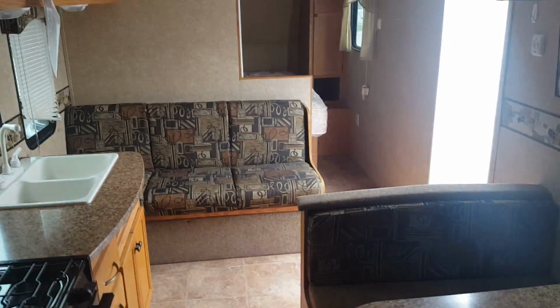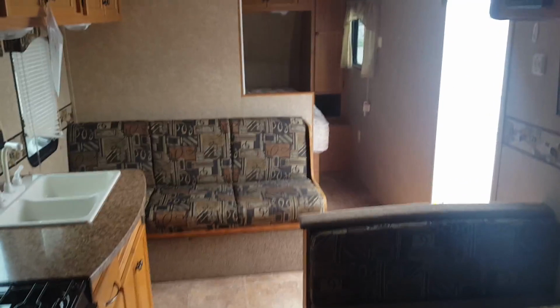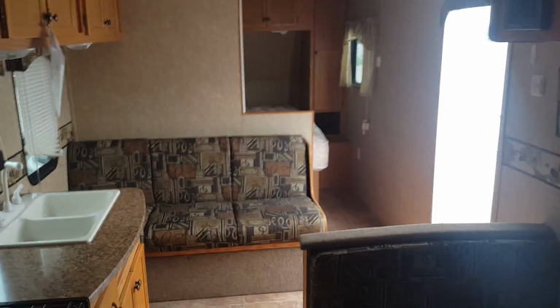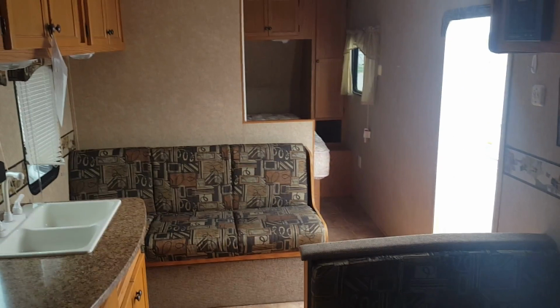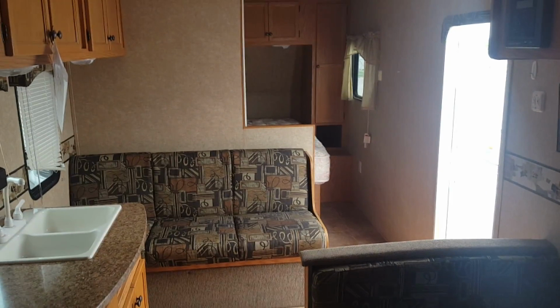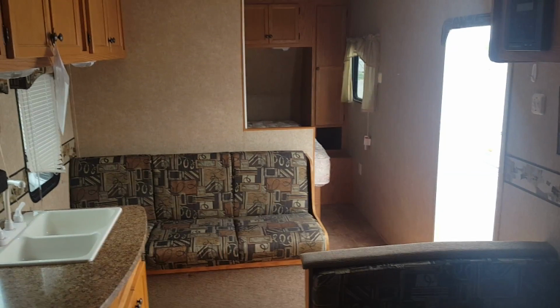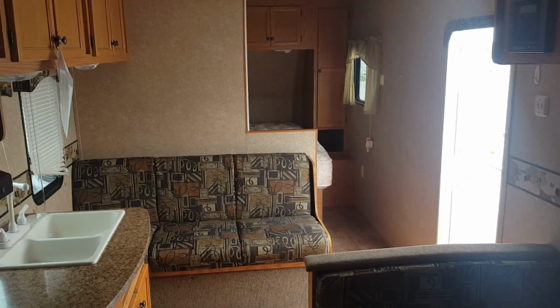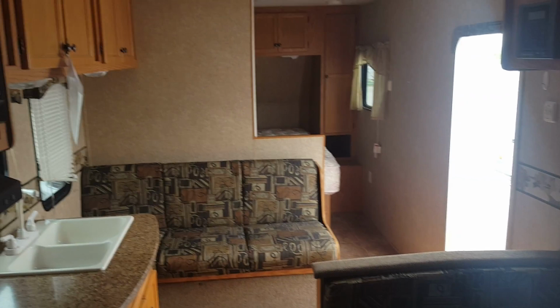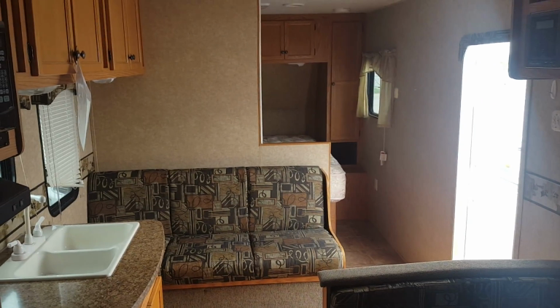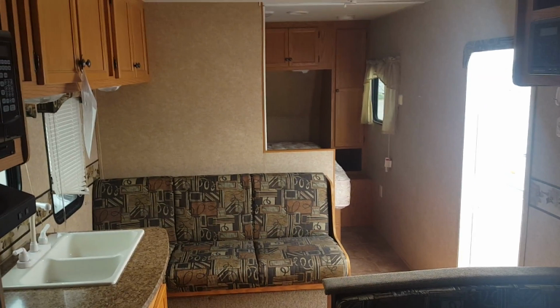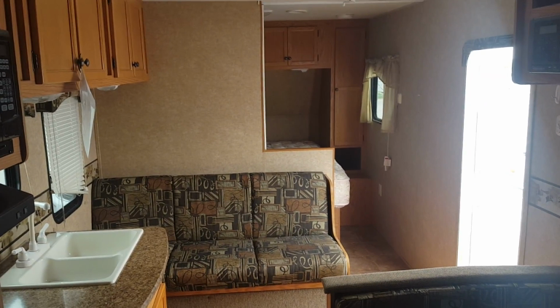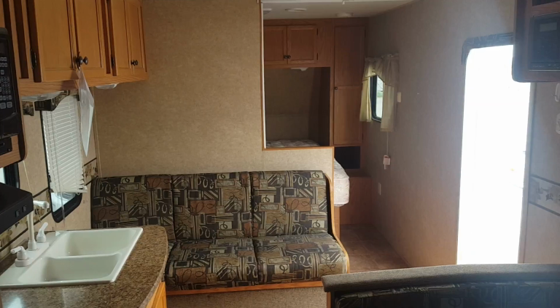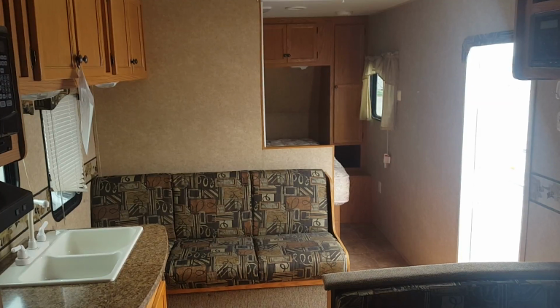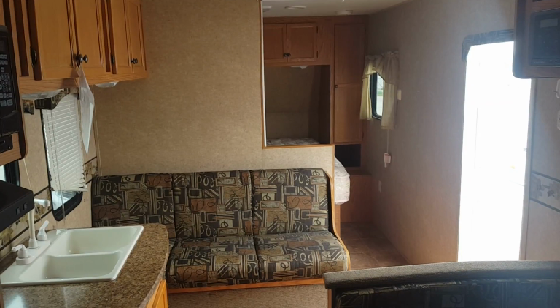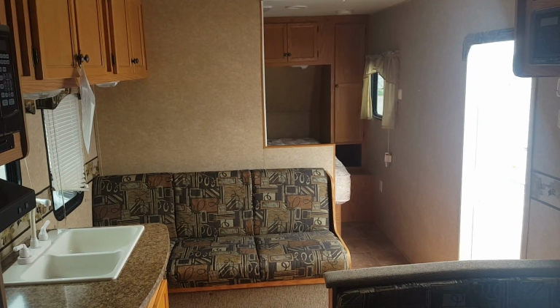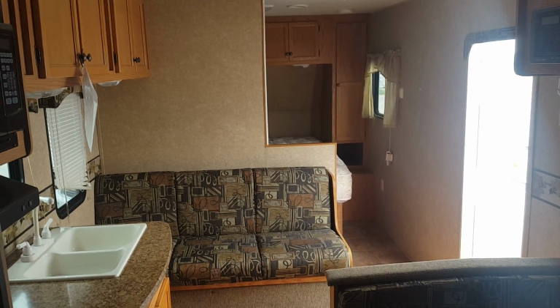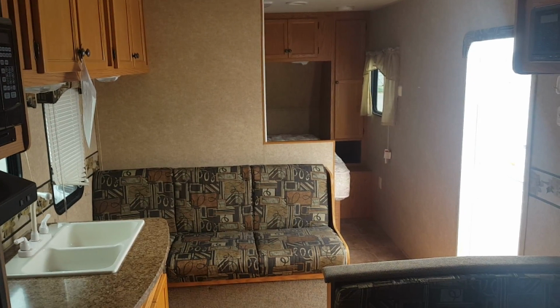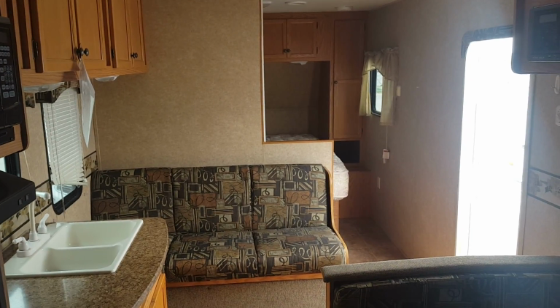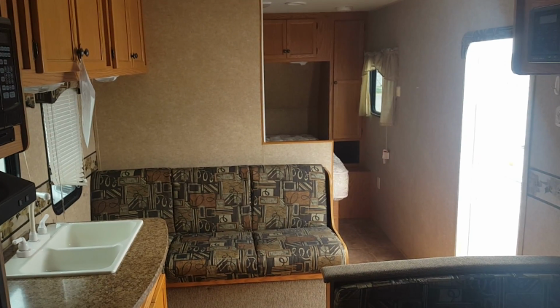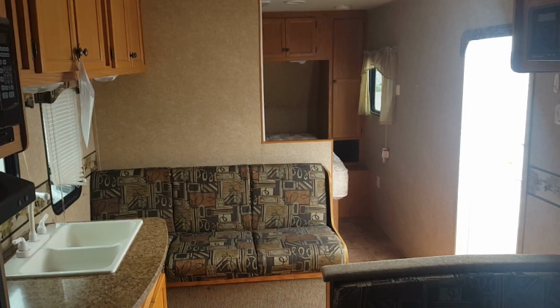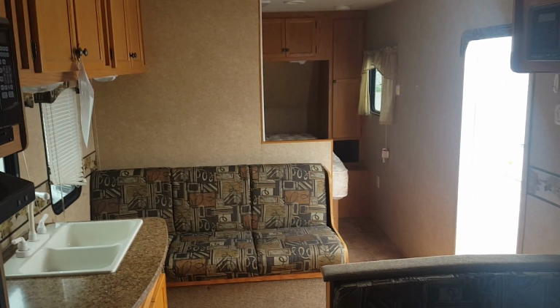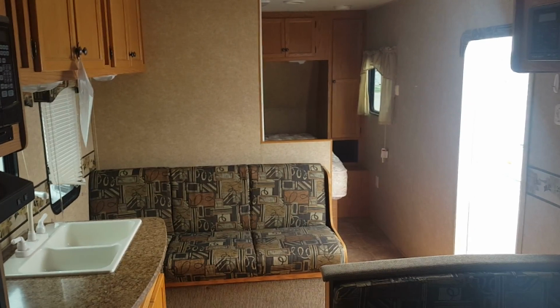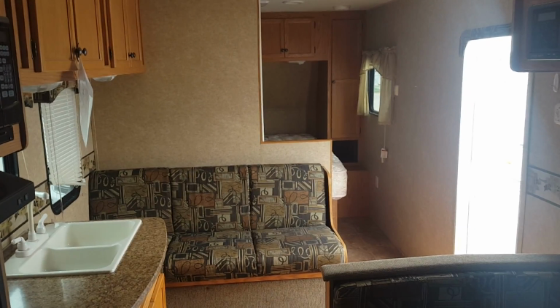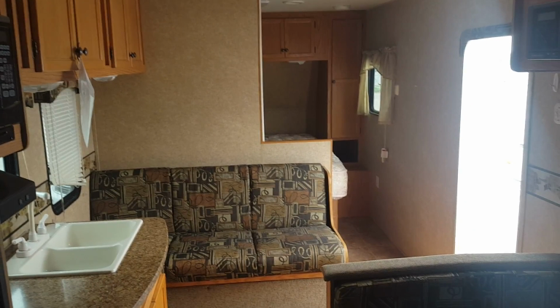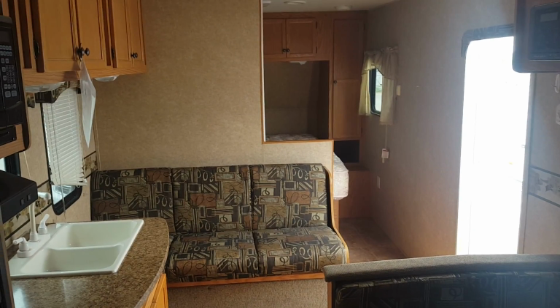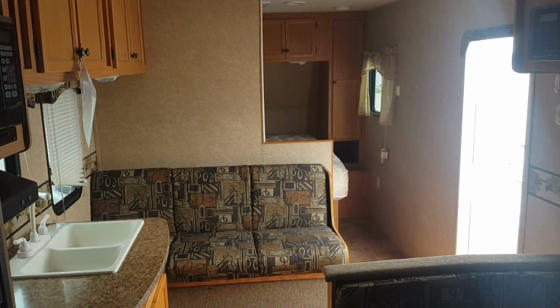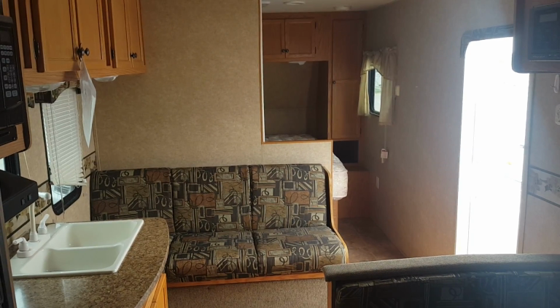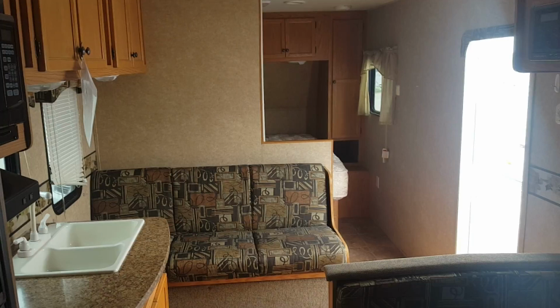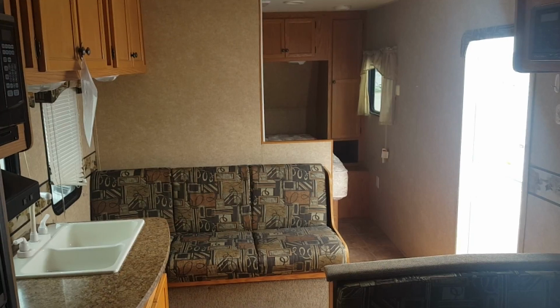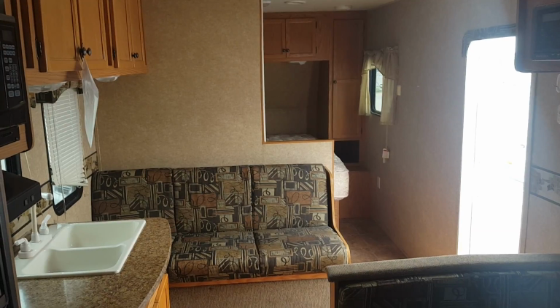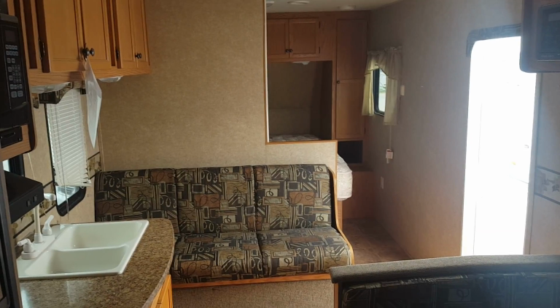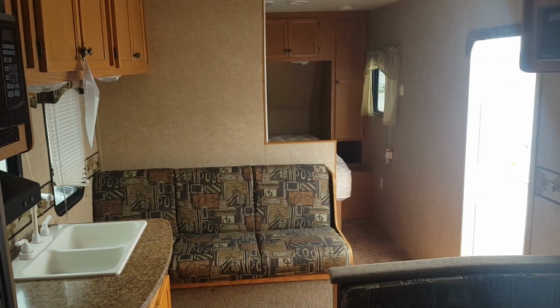It was nice chatting with you today. I look forward to seeing you either Saturday or Monday when you guys come out. Either send me an email or shoot me a text, let me know what your plans are. Thanks, have a great week.